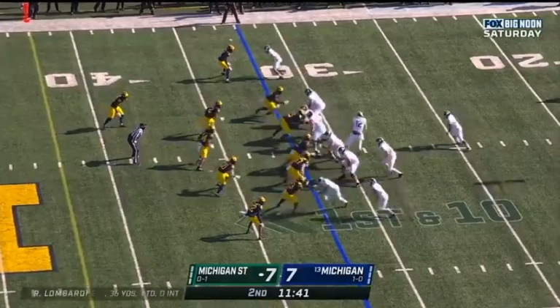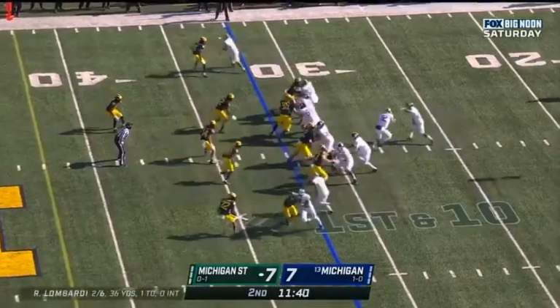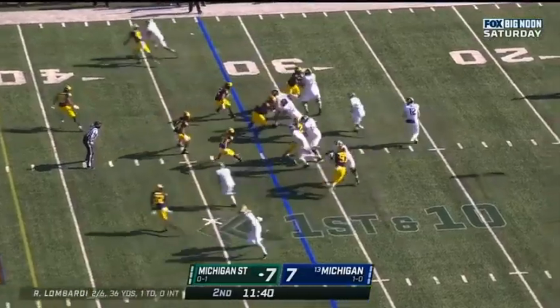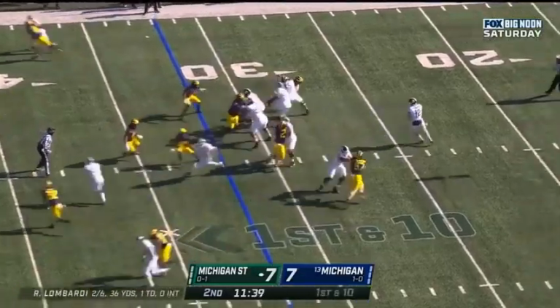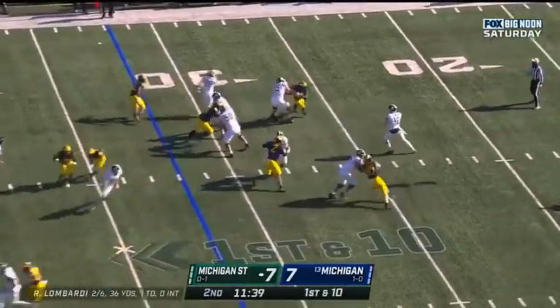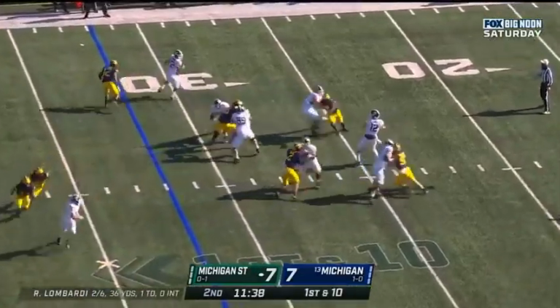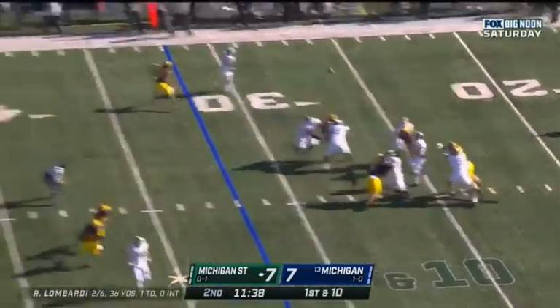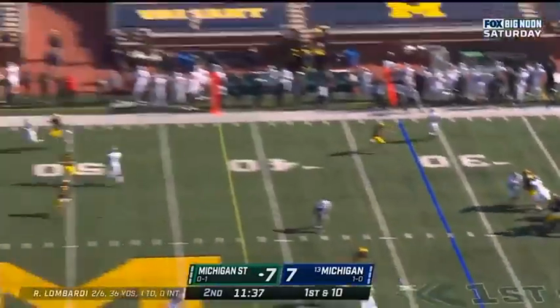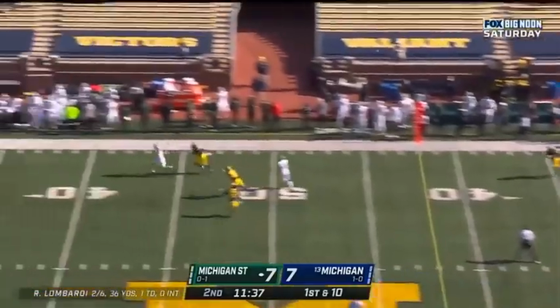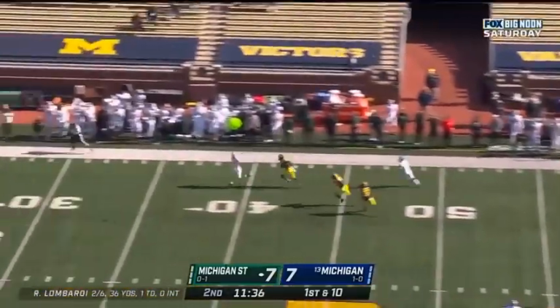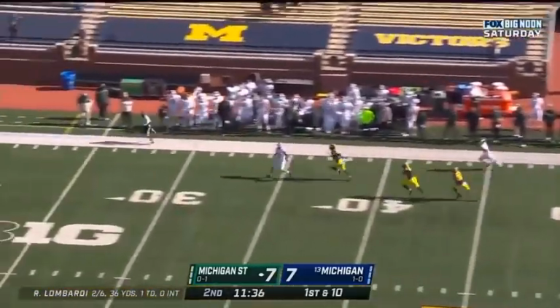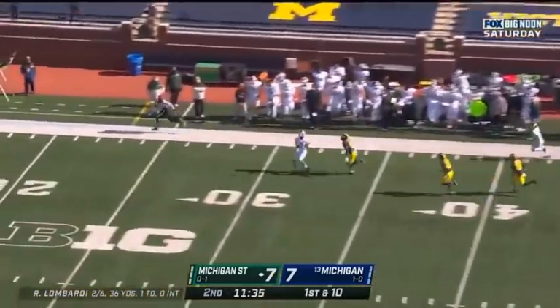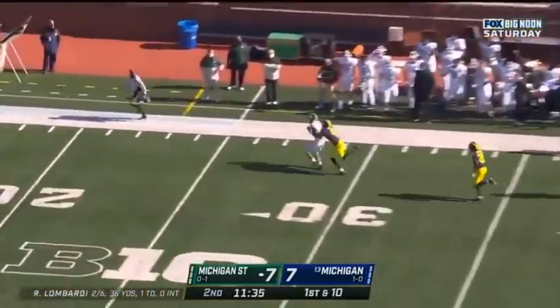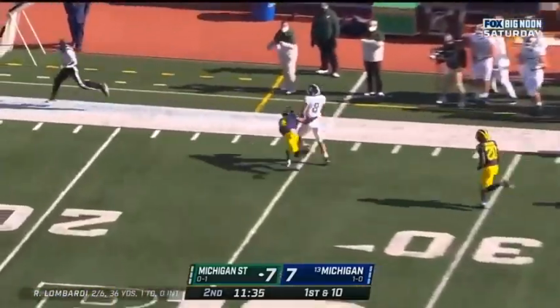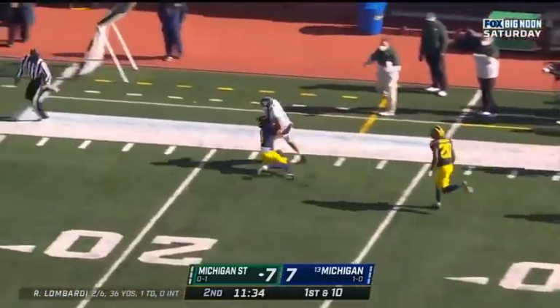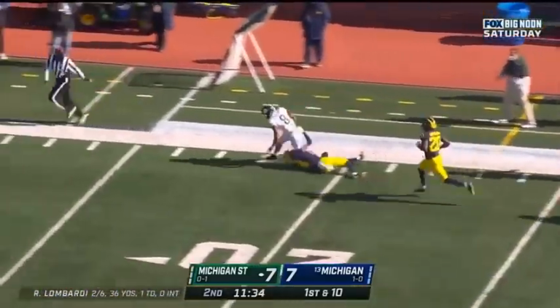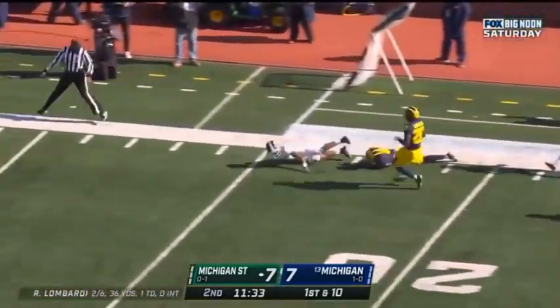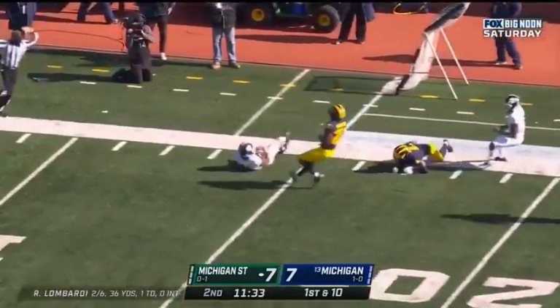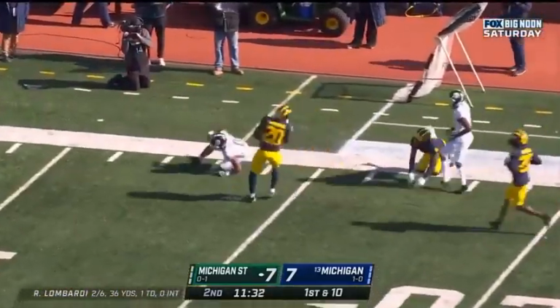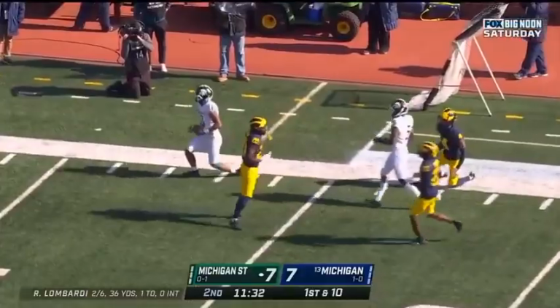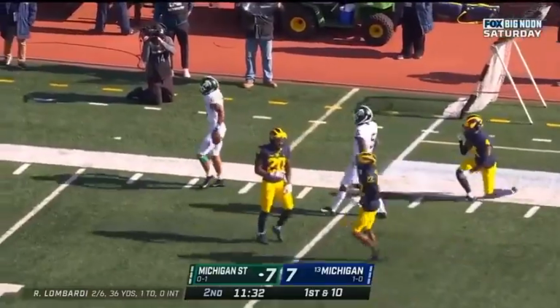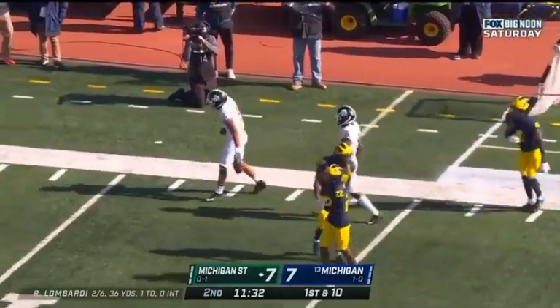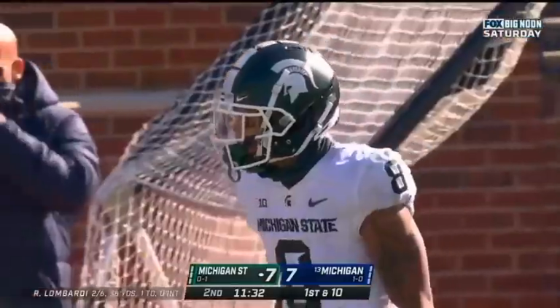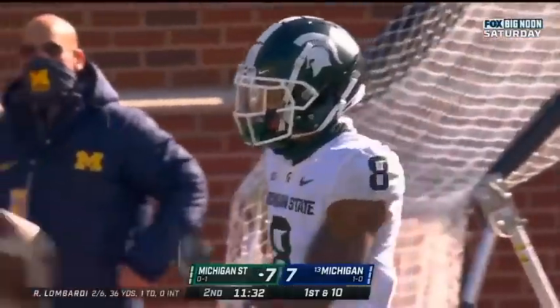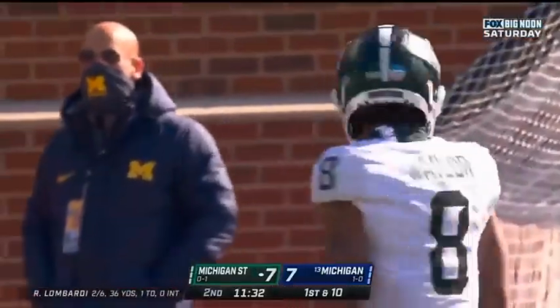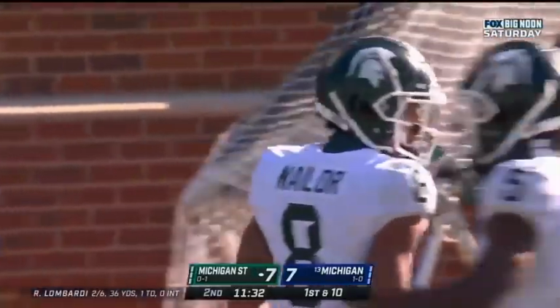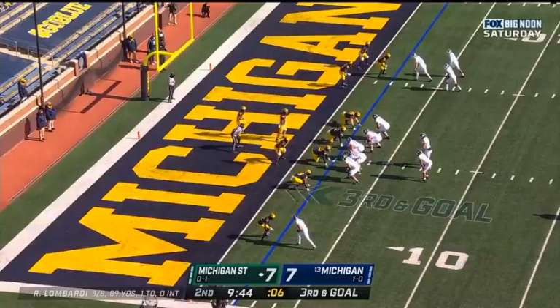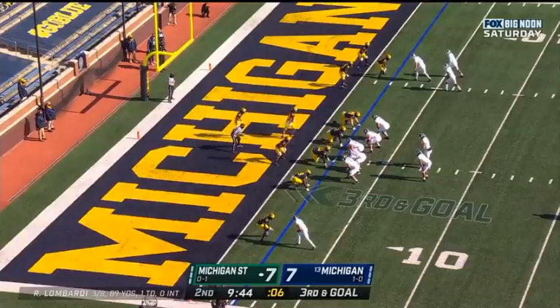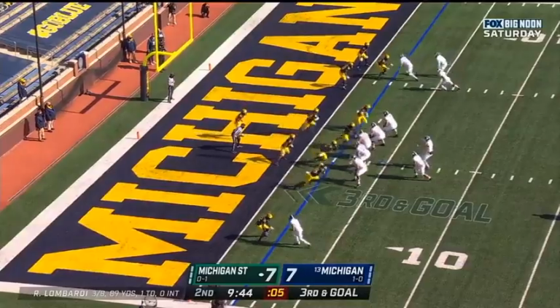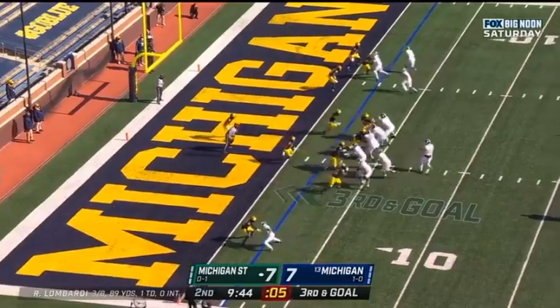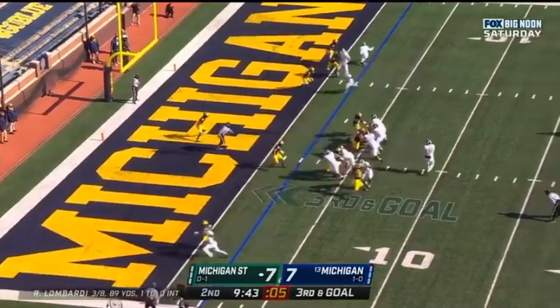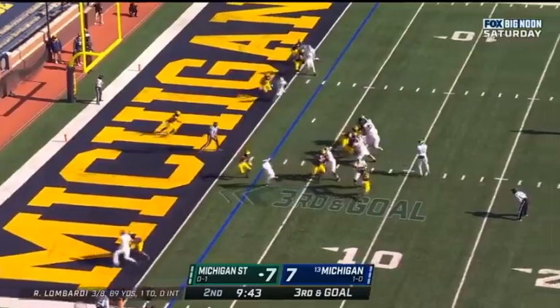Michigan State play fake. Lombardi with a deep drop, looking for it. Oh, he's got his man. And it's caught. Jalen Naylor ran a great route. Lombardi put it on him.